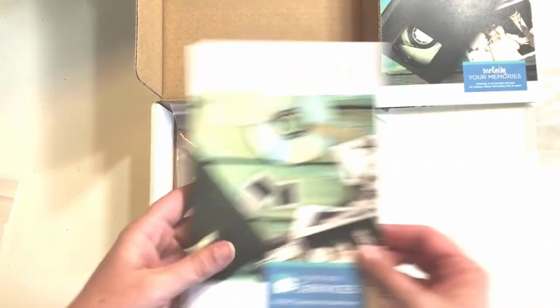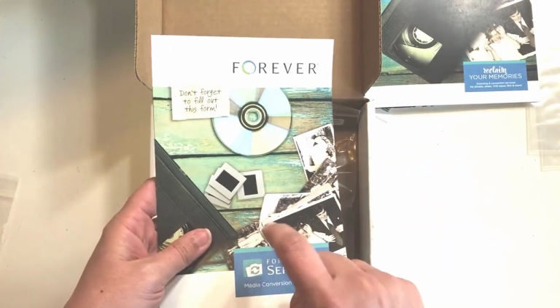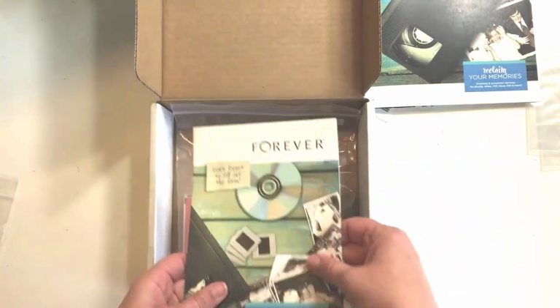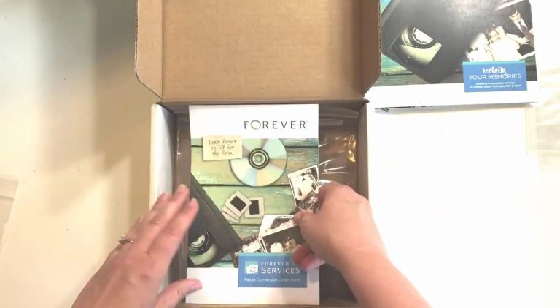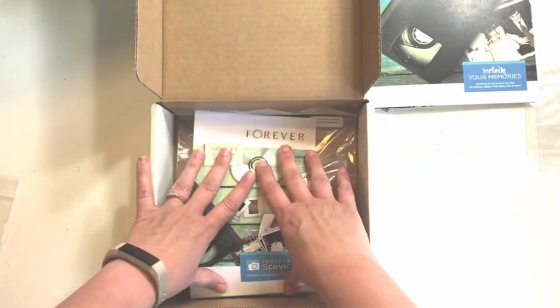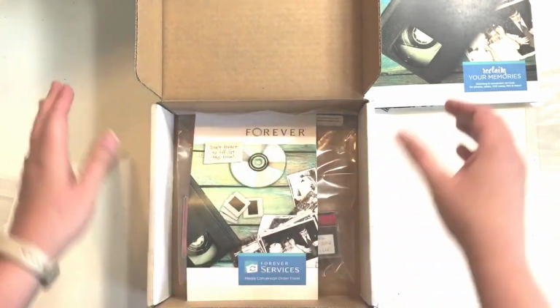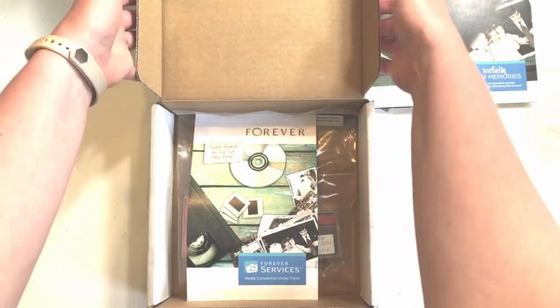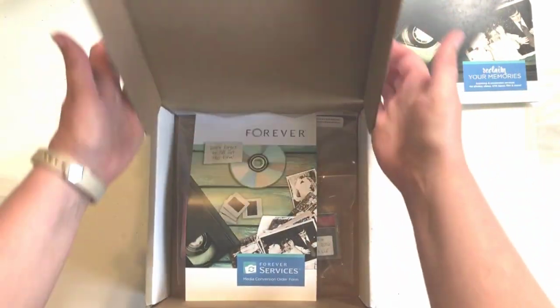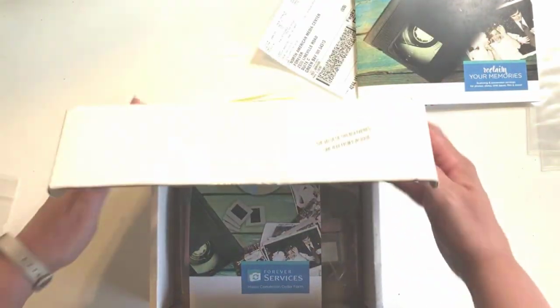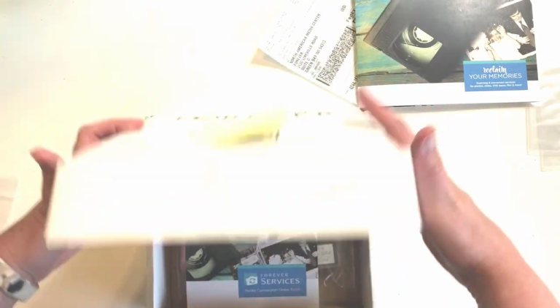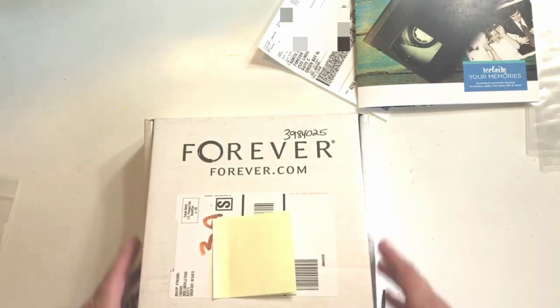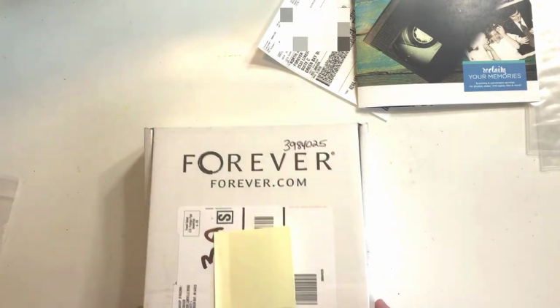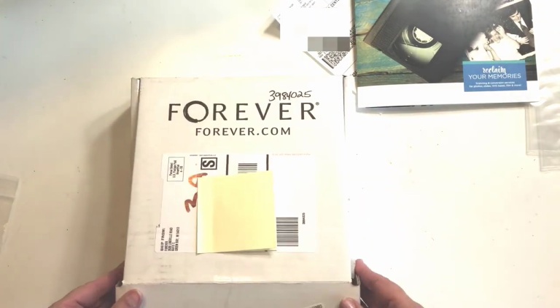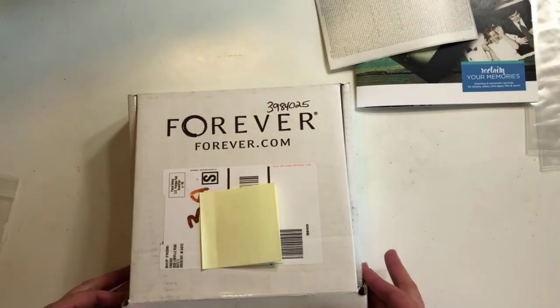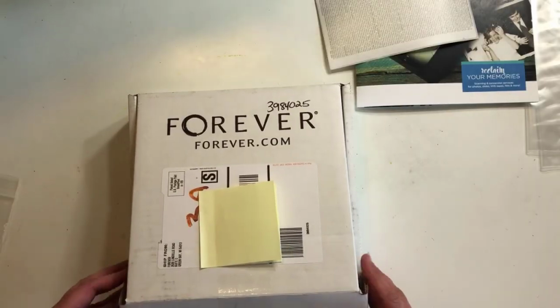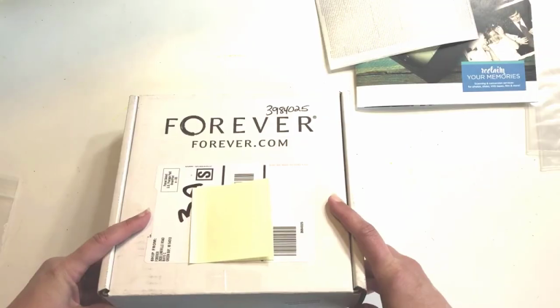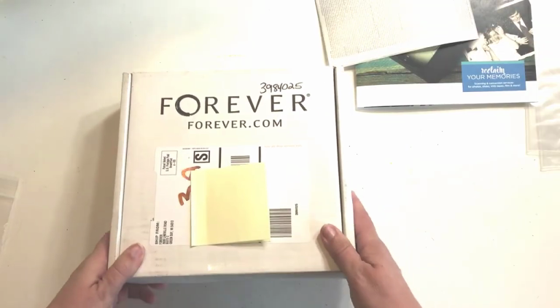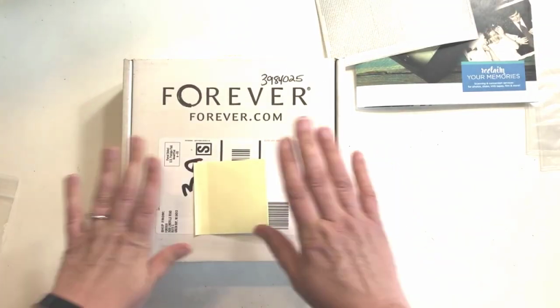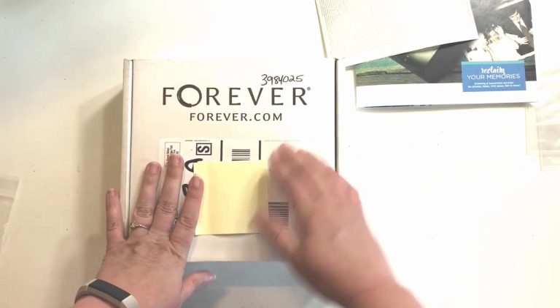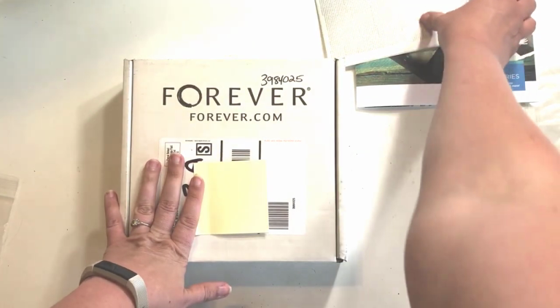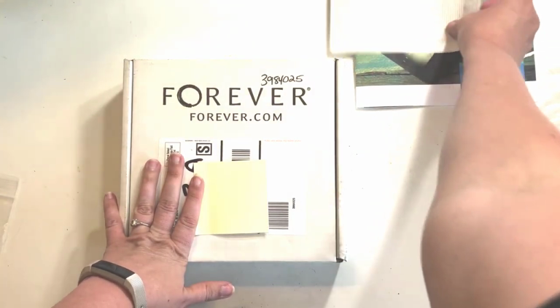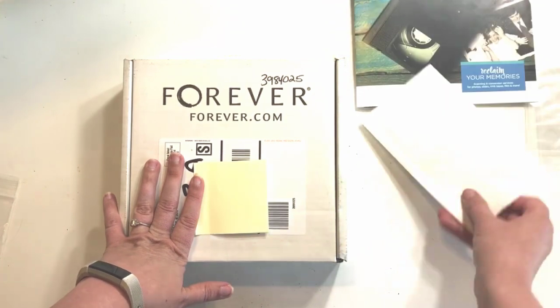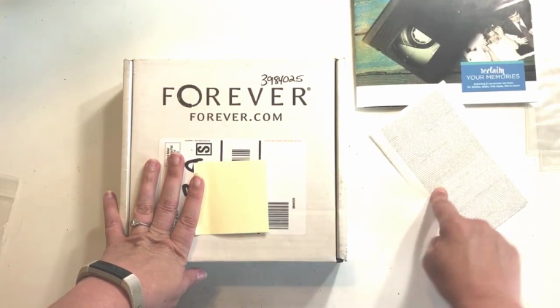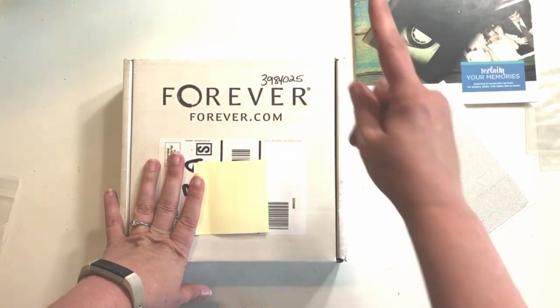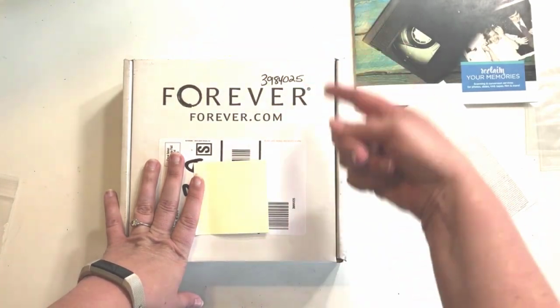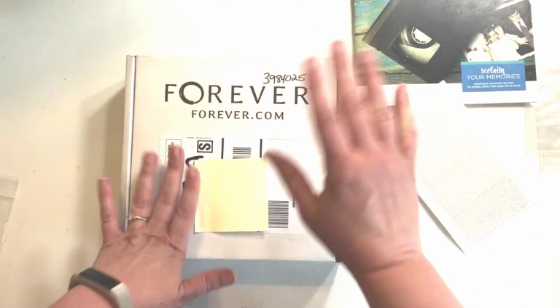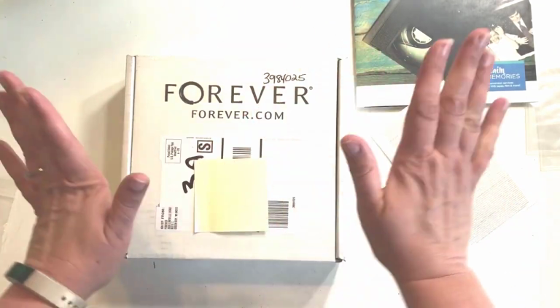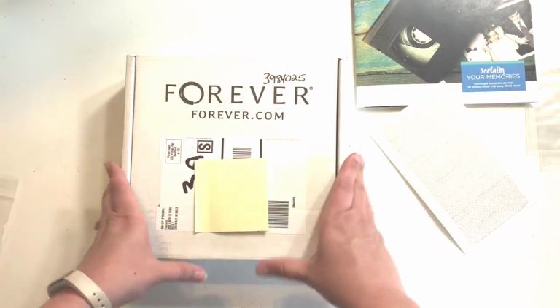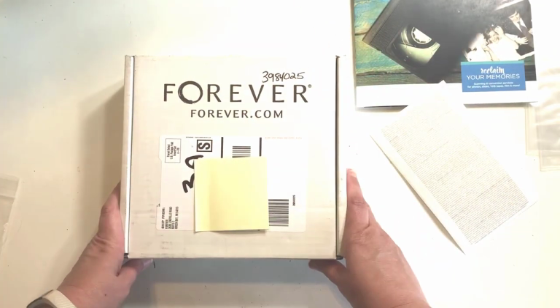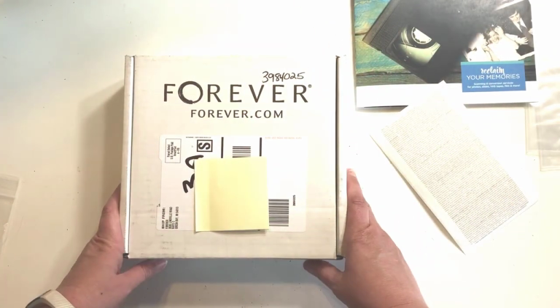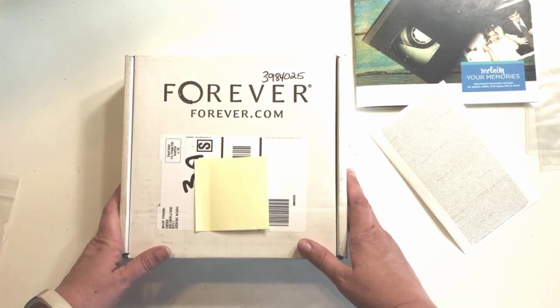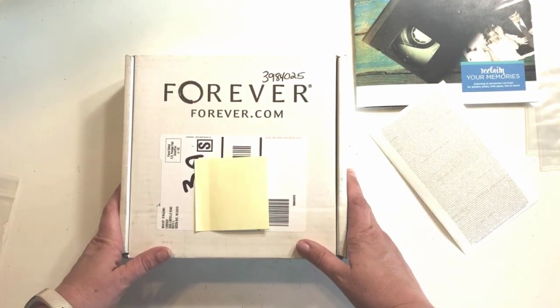I add my customer information inside, close it up, add the shipping label, tape it closed, and it'll be ready to ship off and begin my conversion.